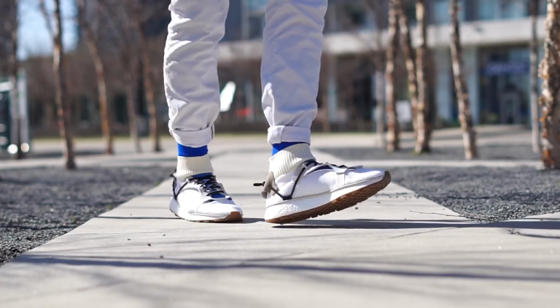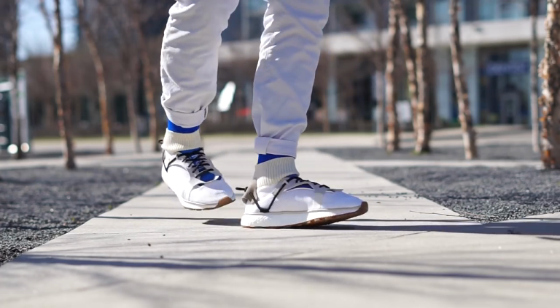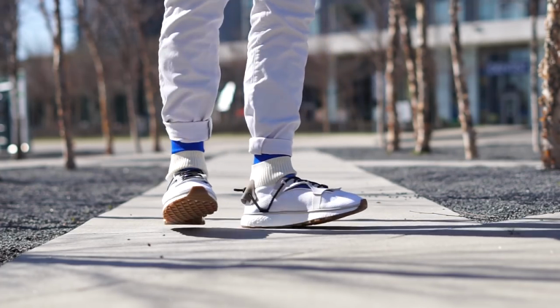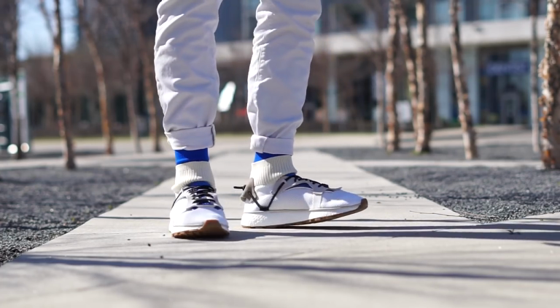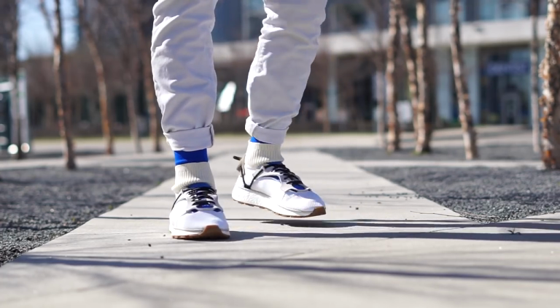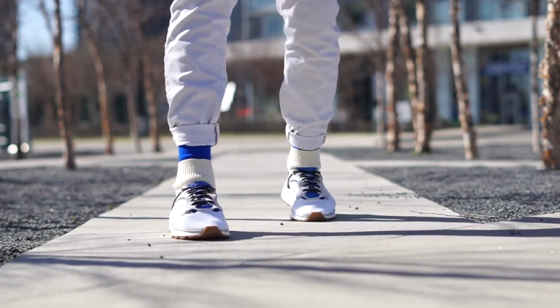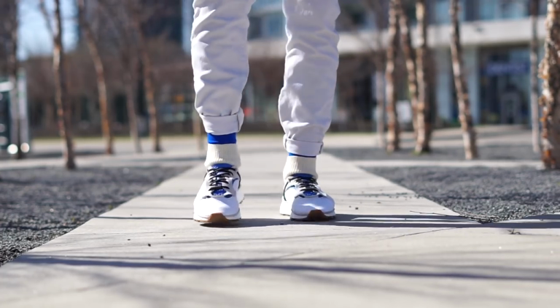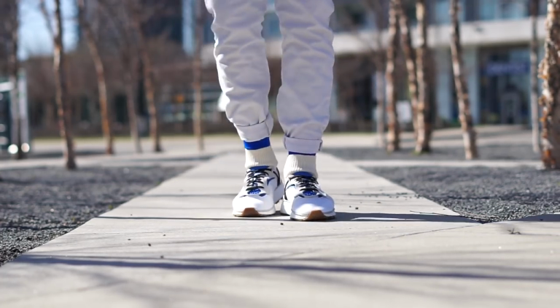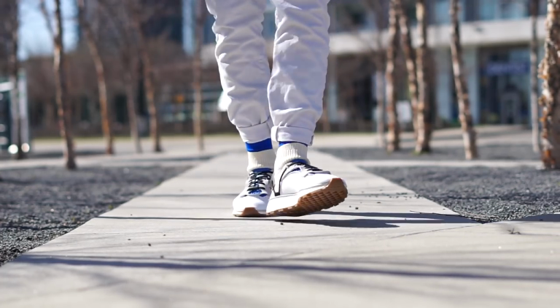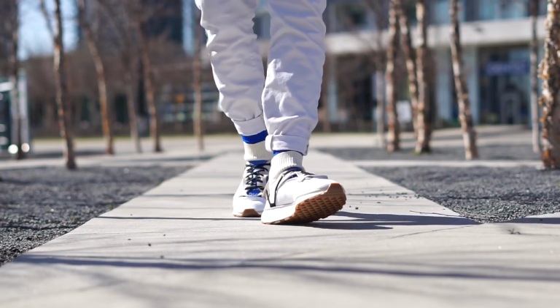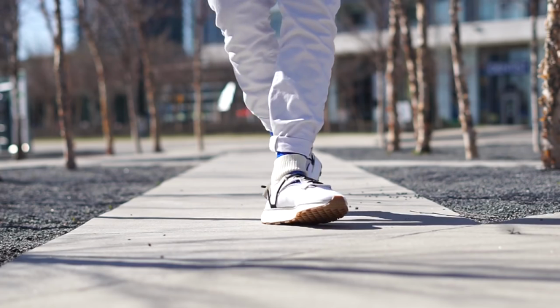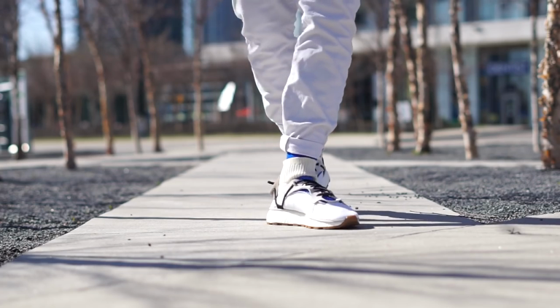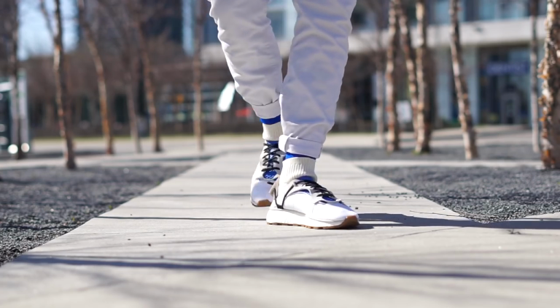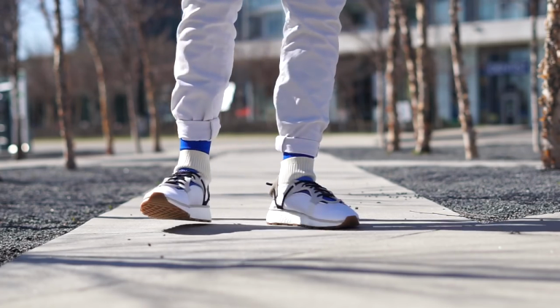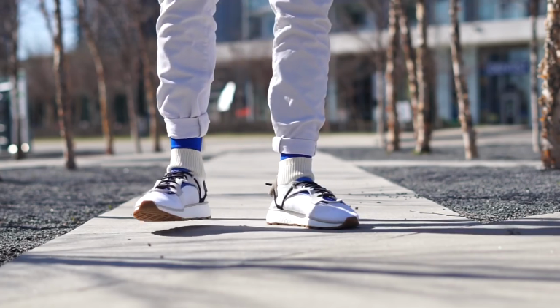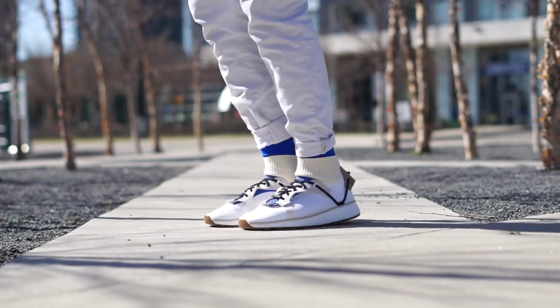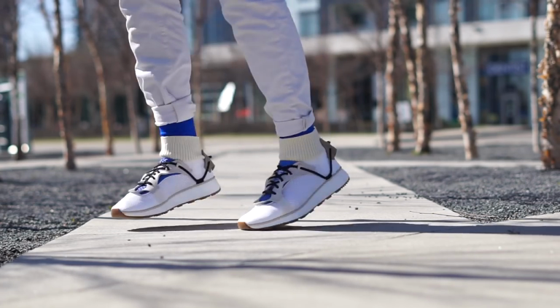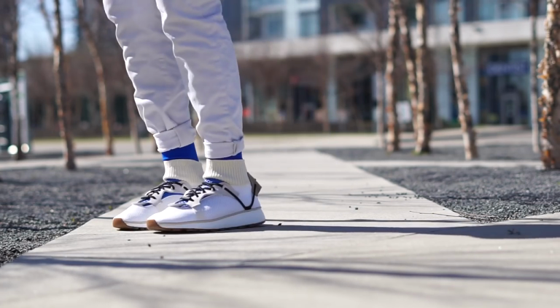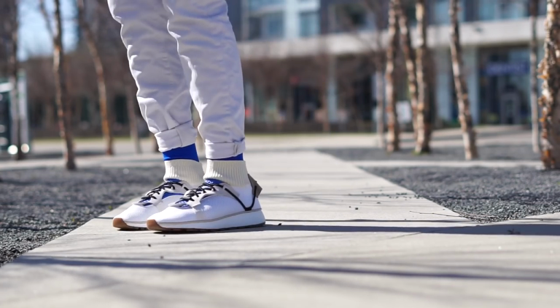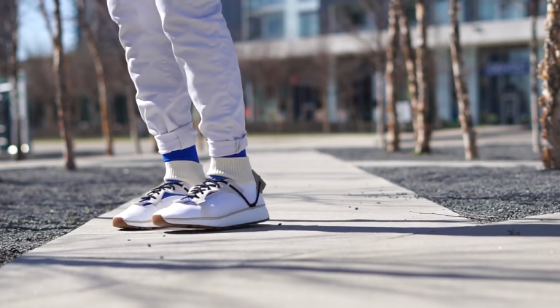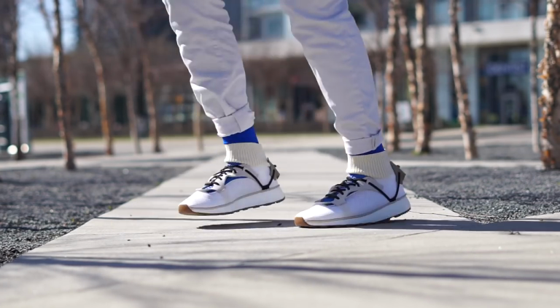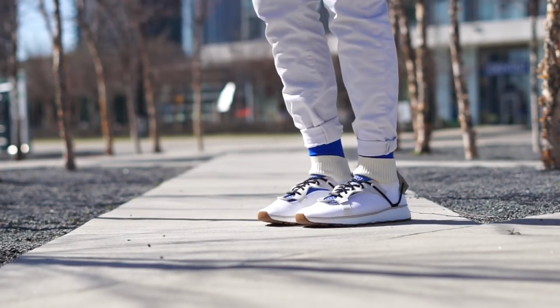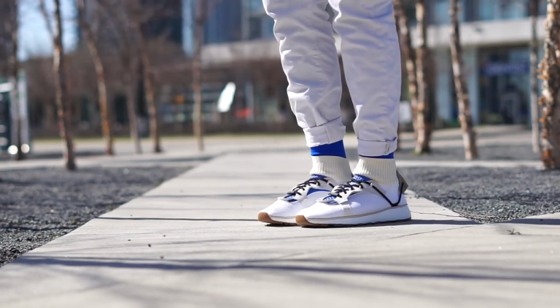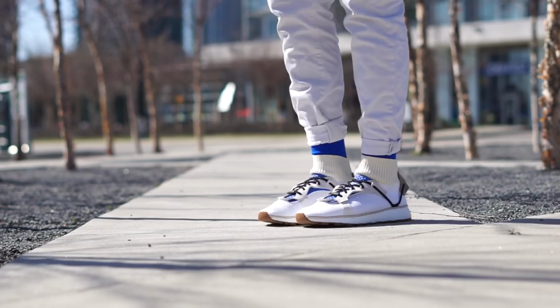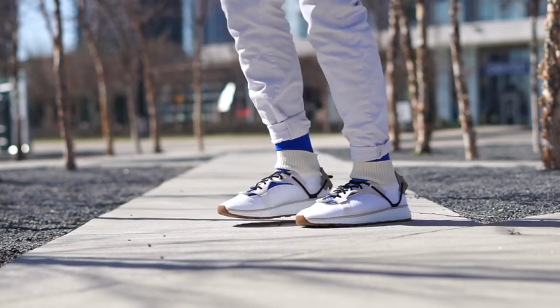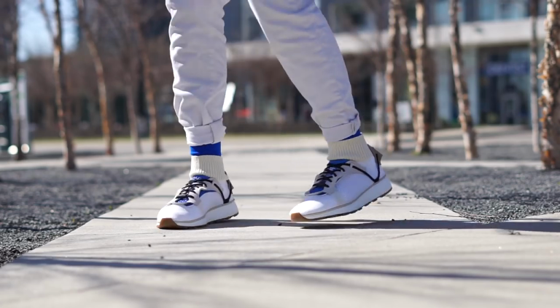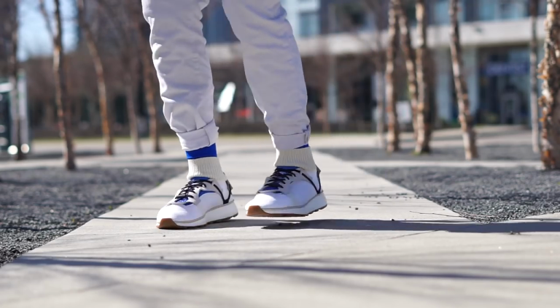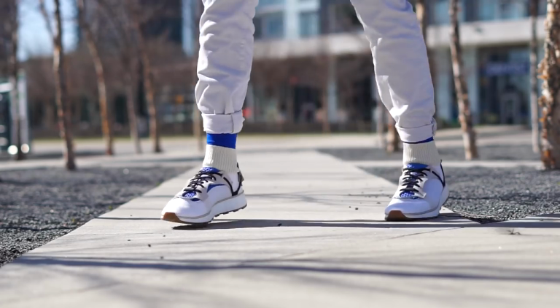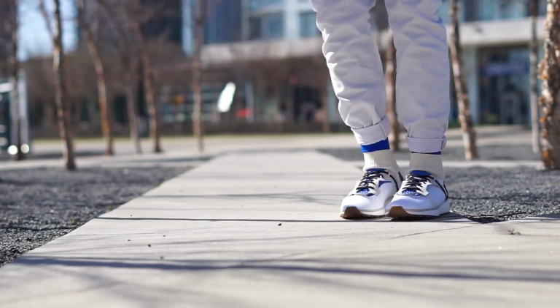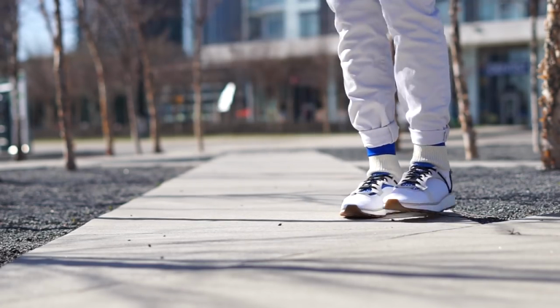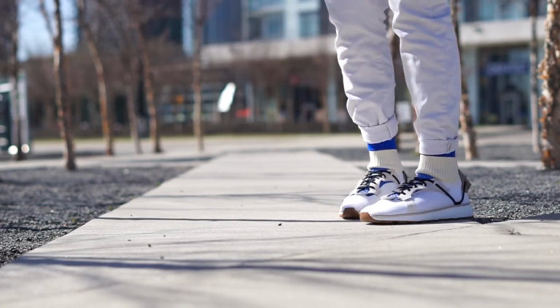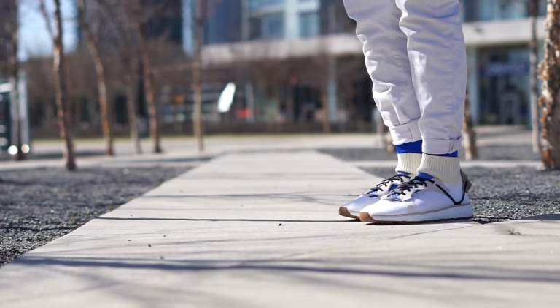Either way, I love this sneaker — what did you guys think about it? I really want to know your thoughts and opinions, and as always, hit that subscribe button for more juicy content. Catch ya later, Pixelated out.